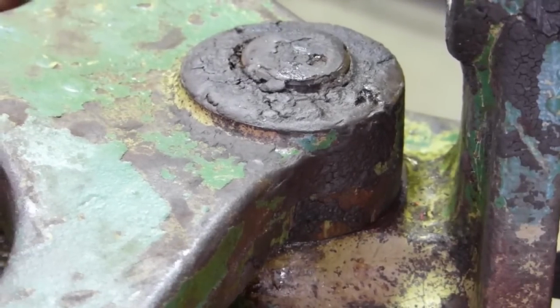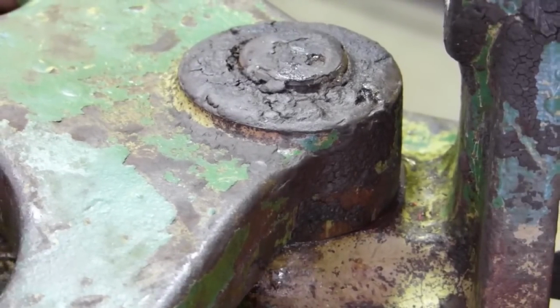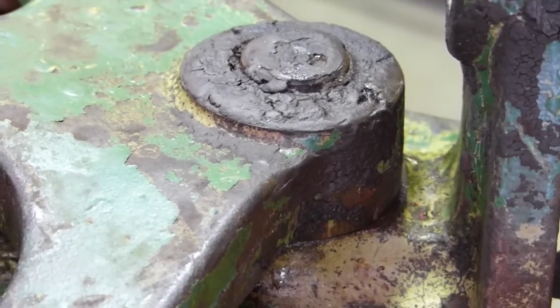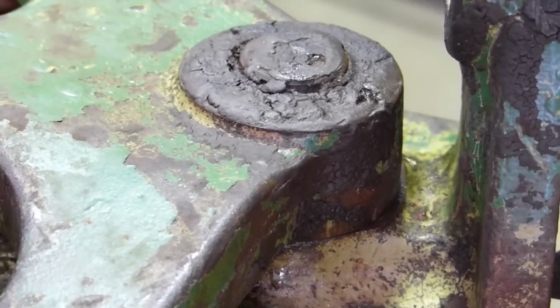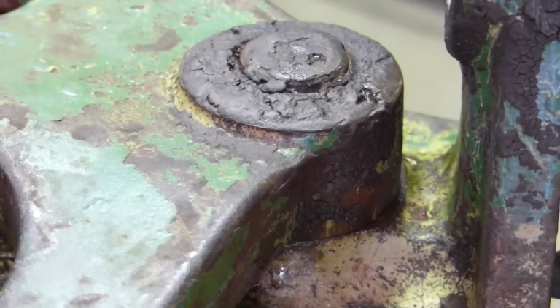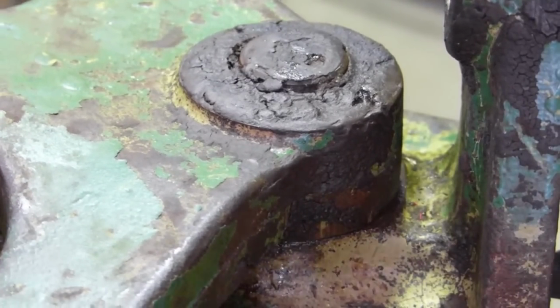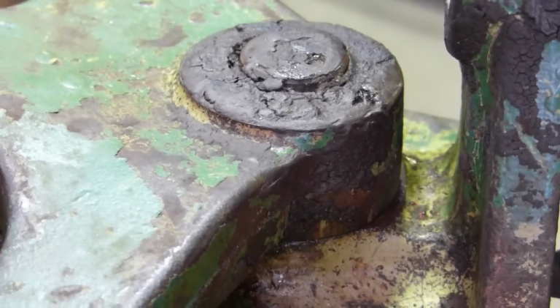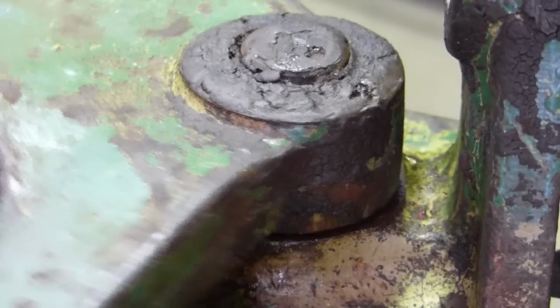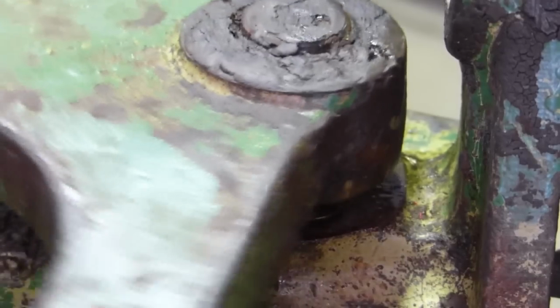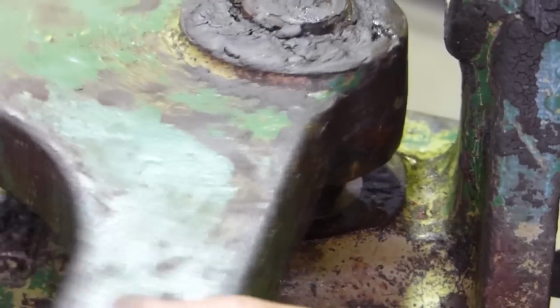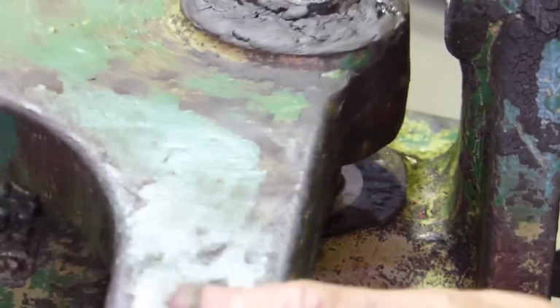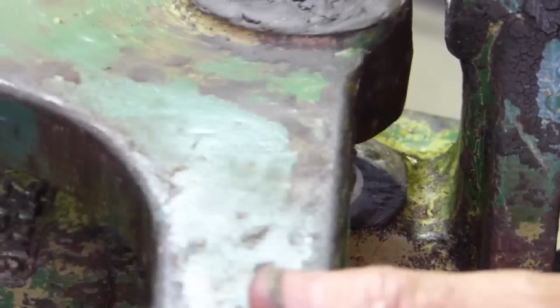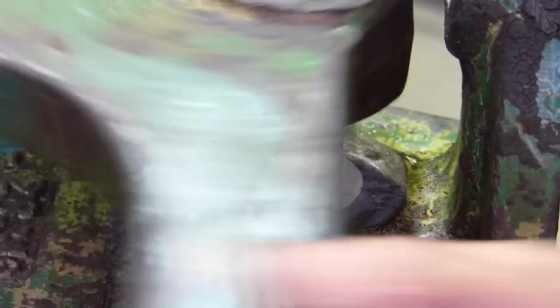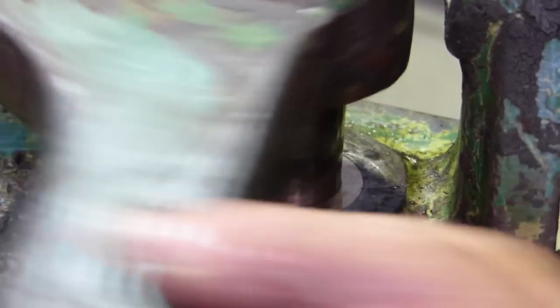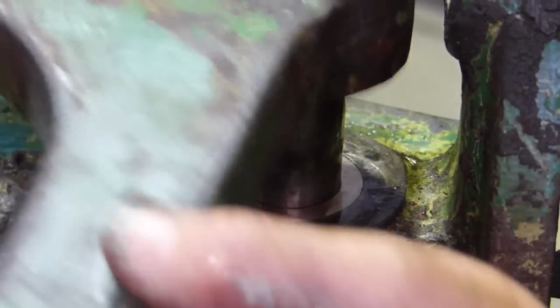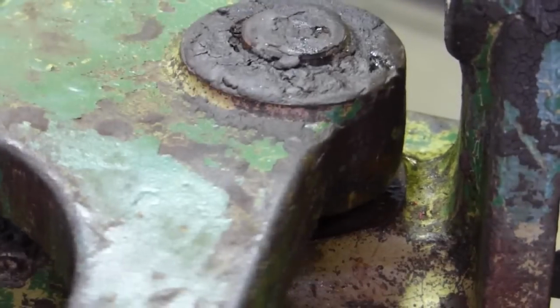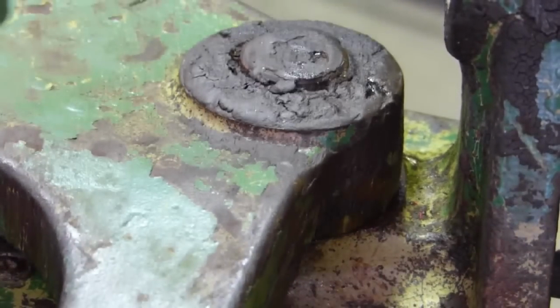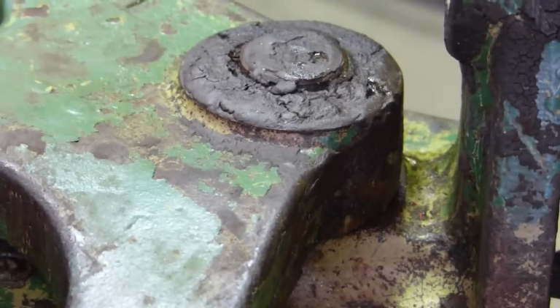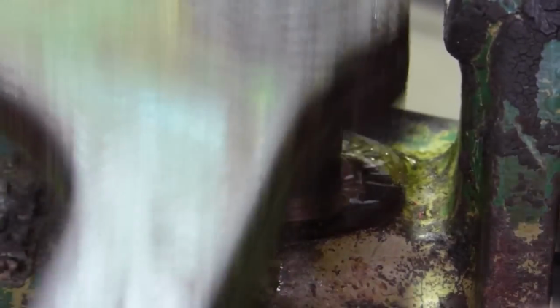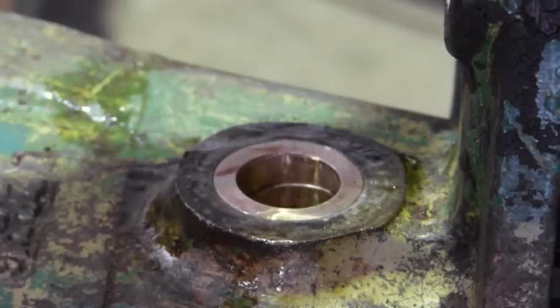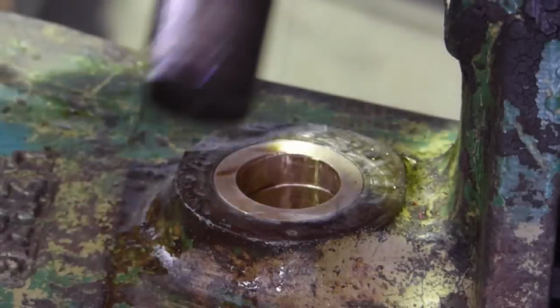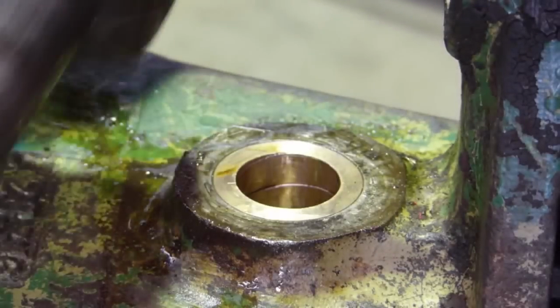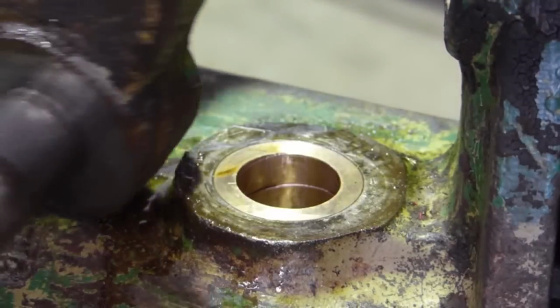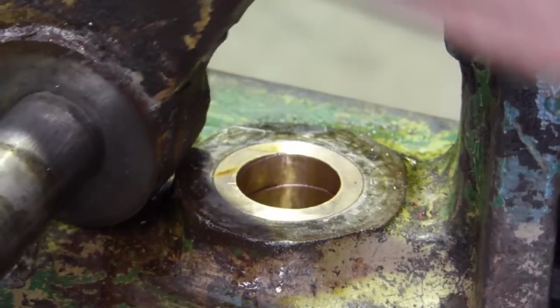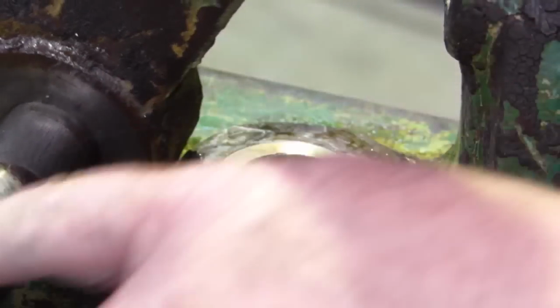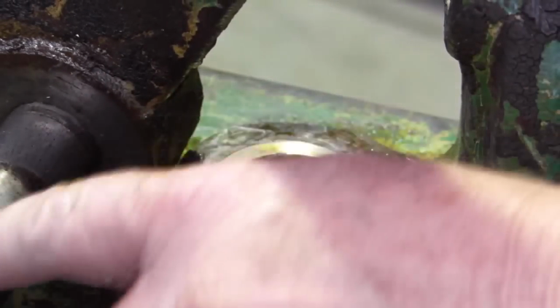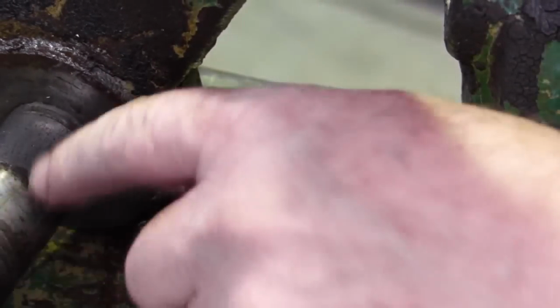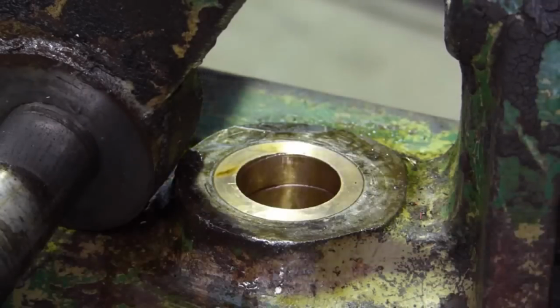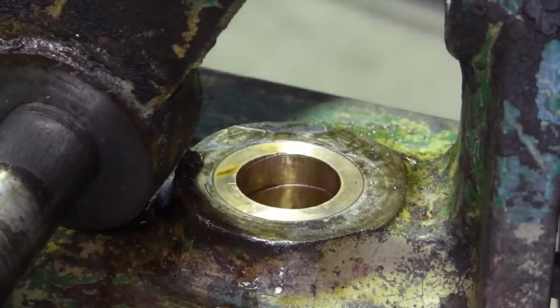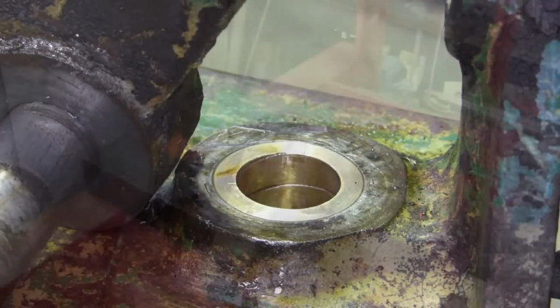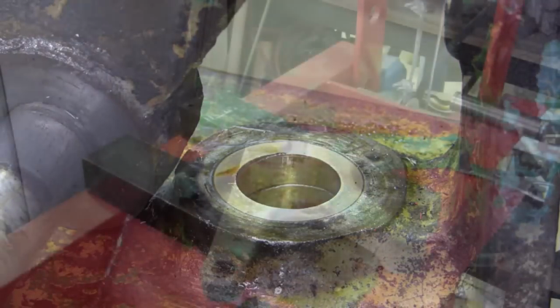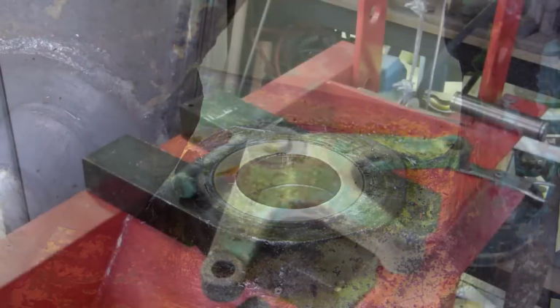Look at that — how close was that? There's a tiny bit of movement, but that's the old shaft. We will be getting a new shaft to press in here, so that'll do for that bit.